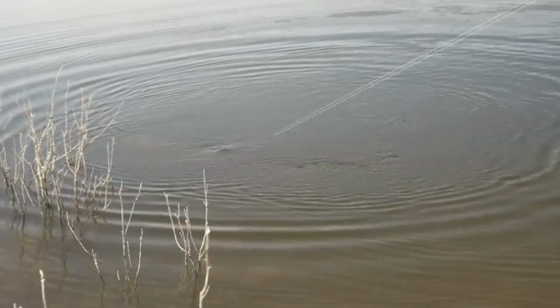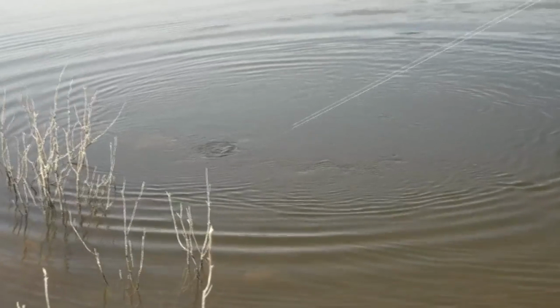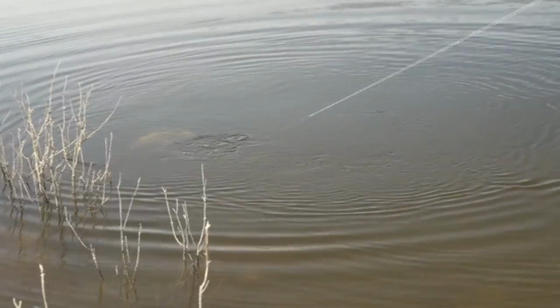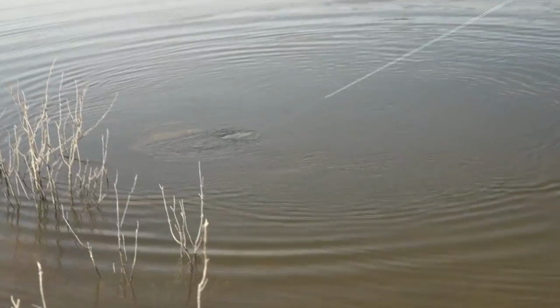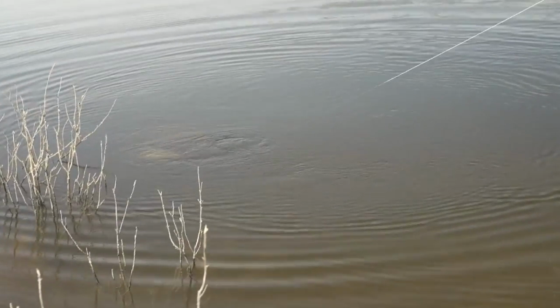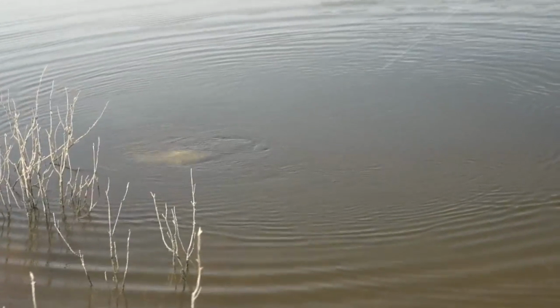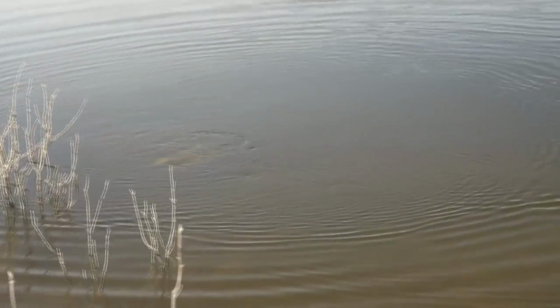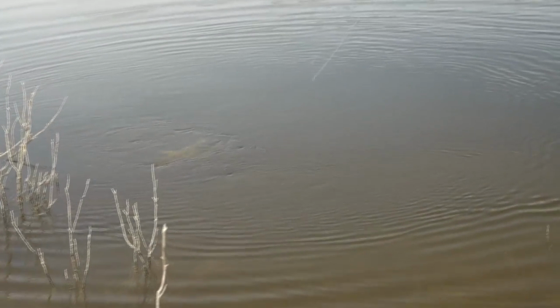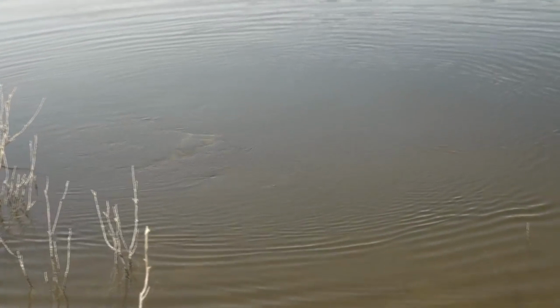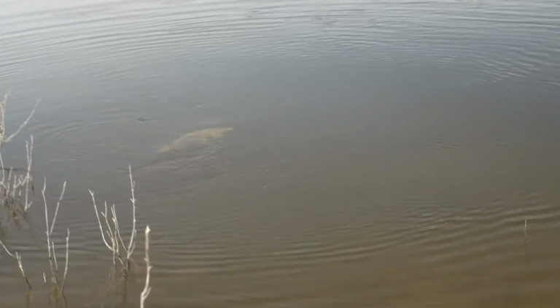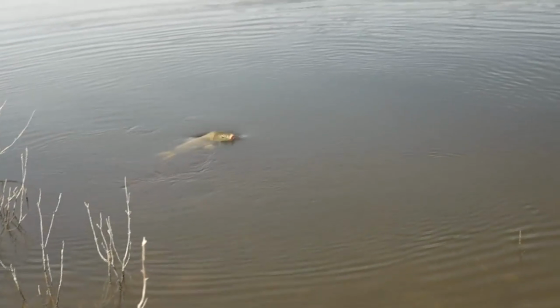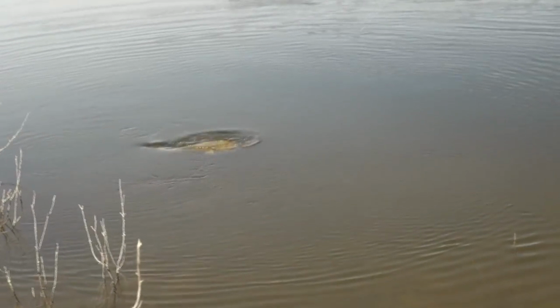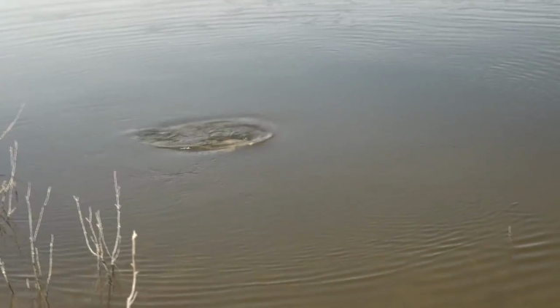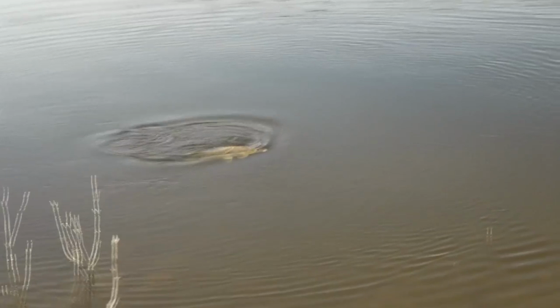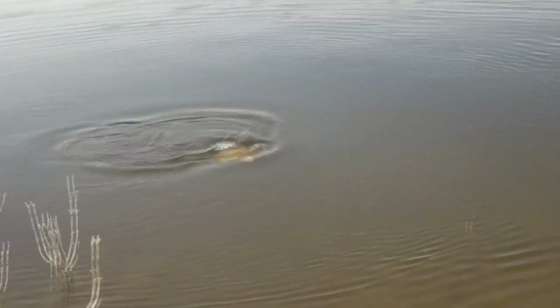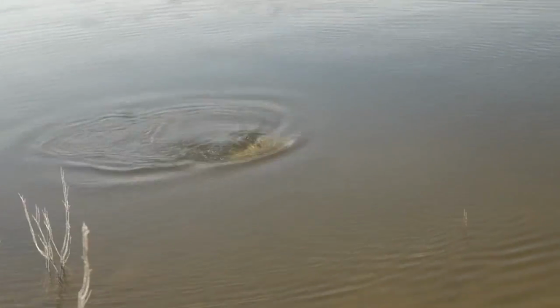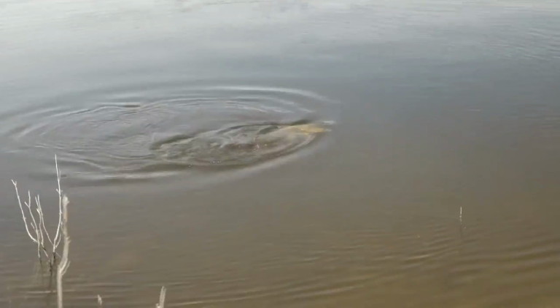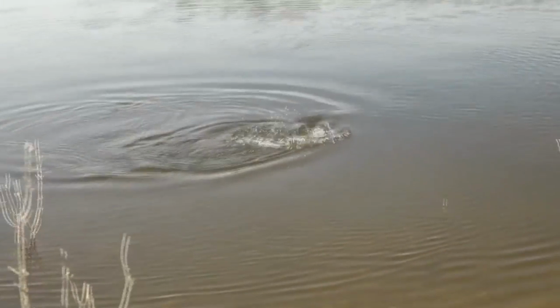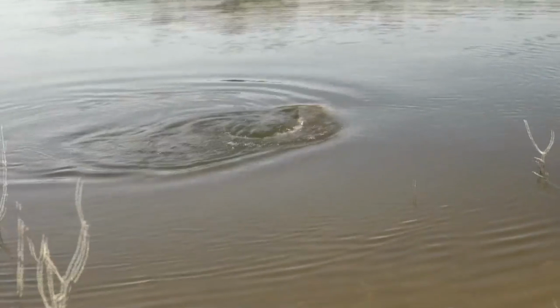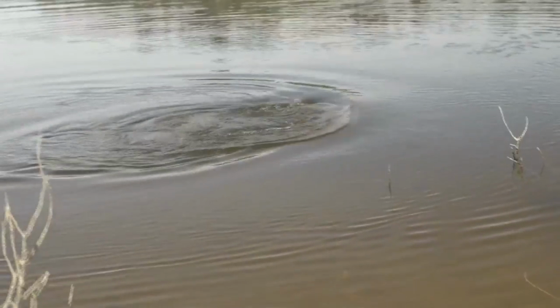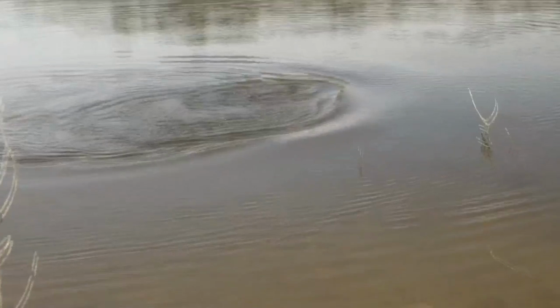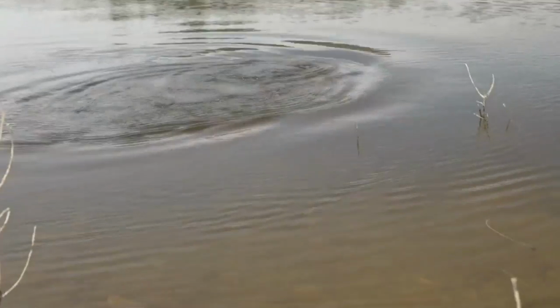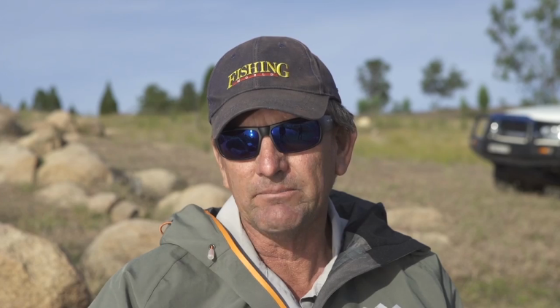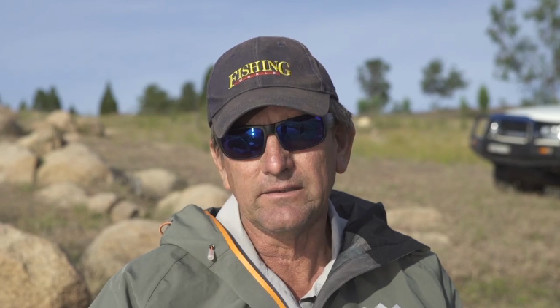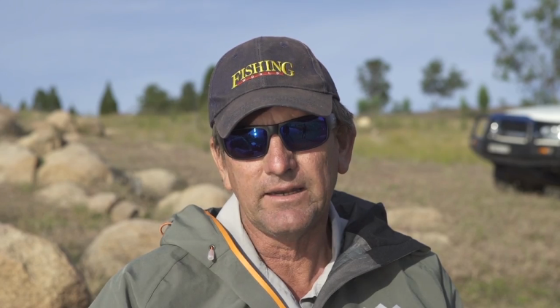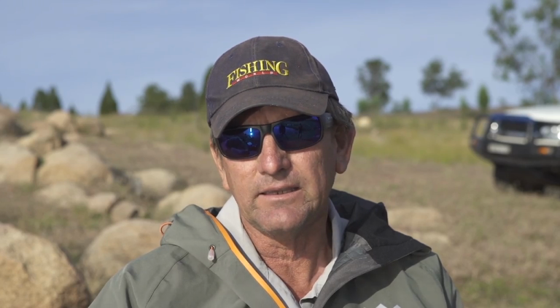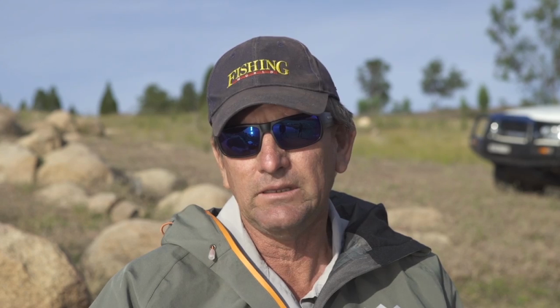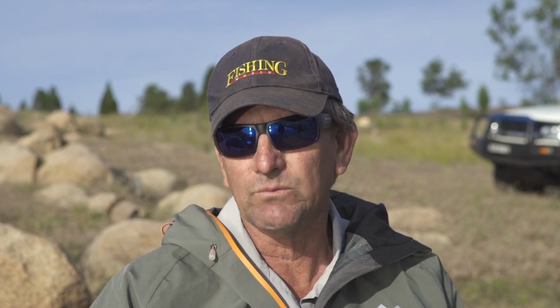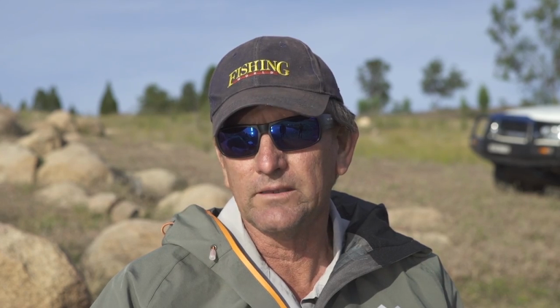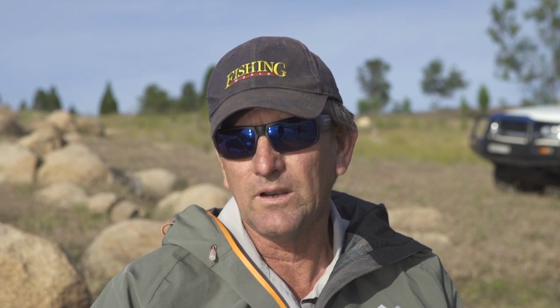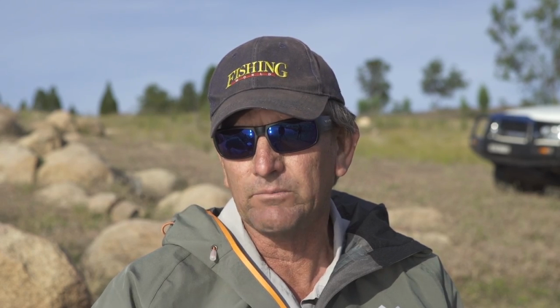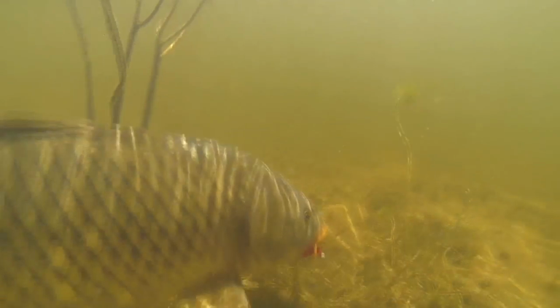You'll actually cast in front and strip that fly back. We normally use a beadhead fly so it will sink reasonably quick — pull it past their face and they just jump on it straight away, nine times out of ten. They can be suicidal some days and then other days they can be as wily as the wiliest old brown trout.